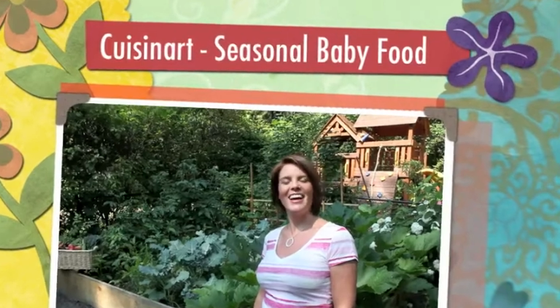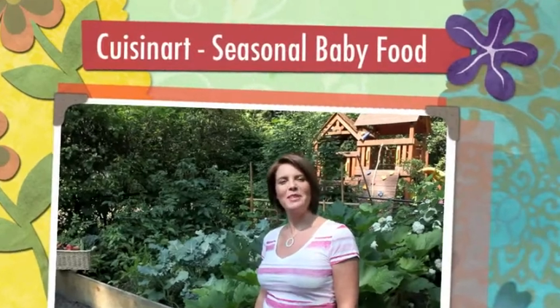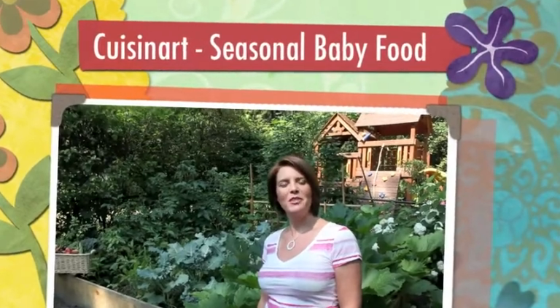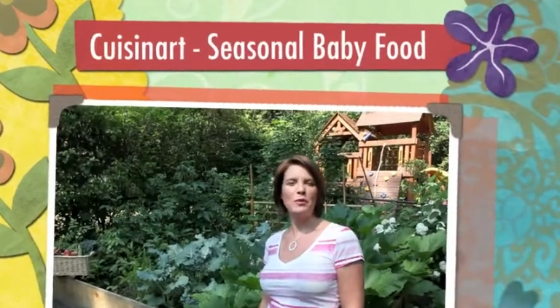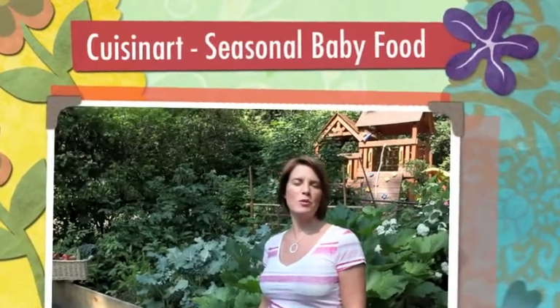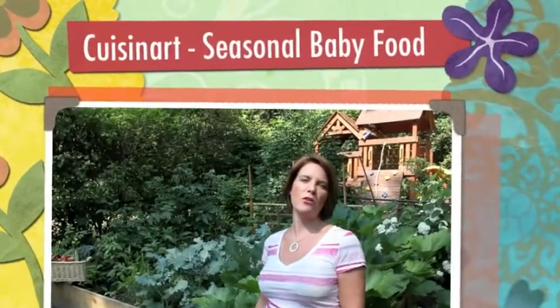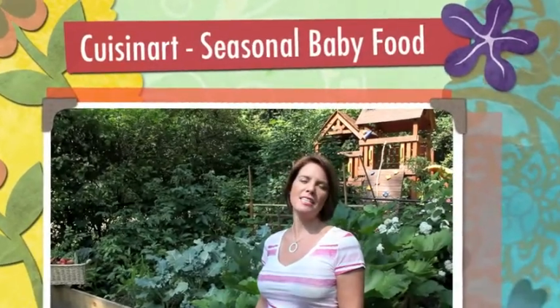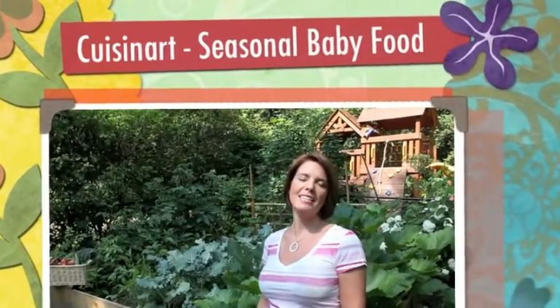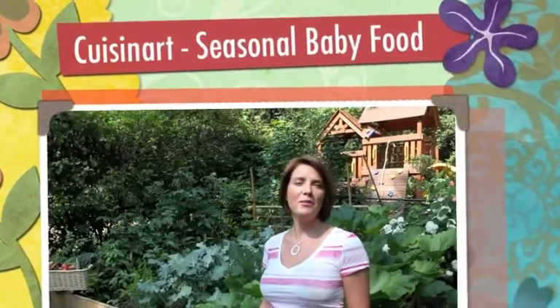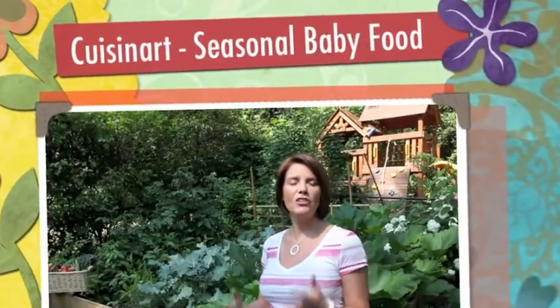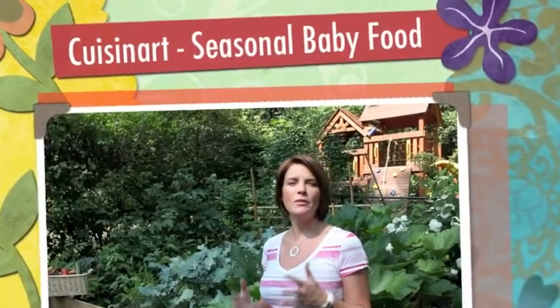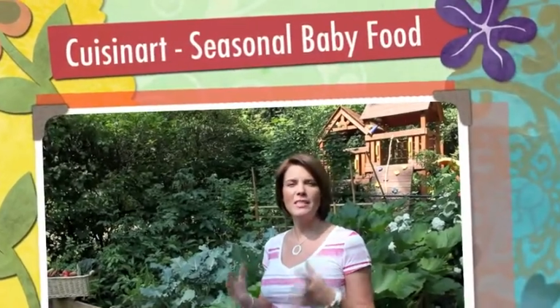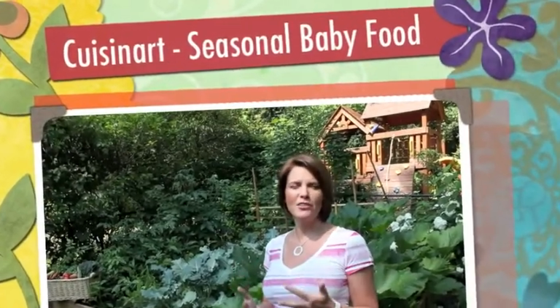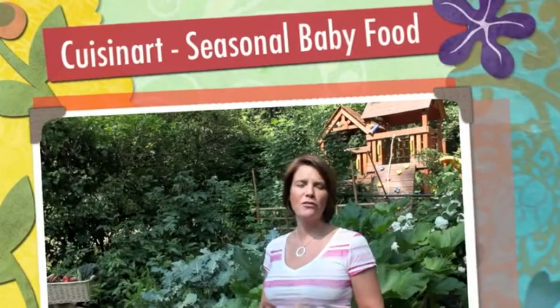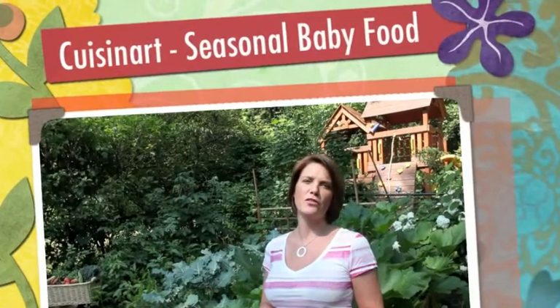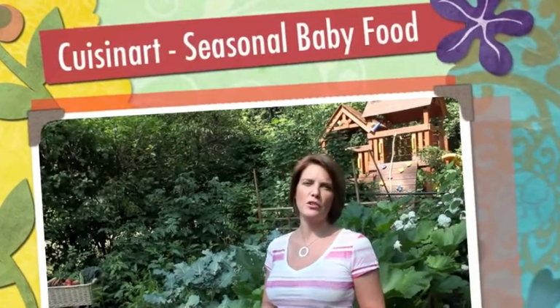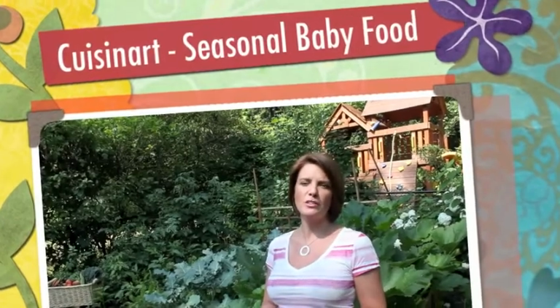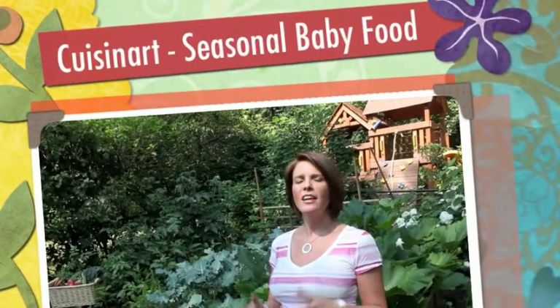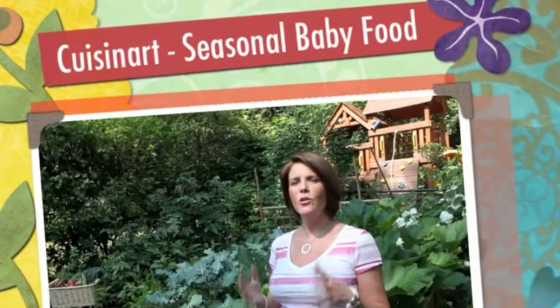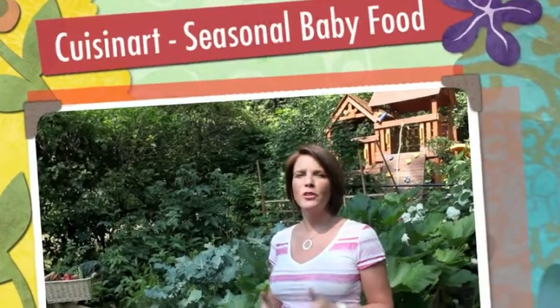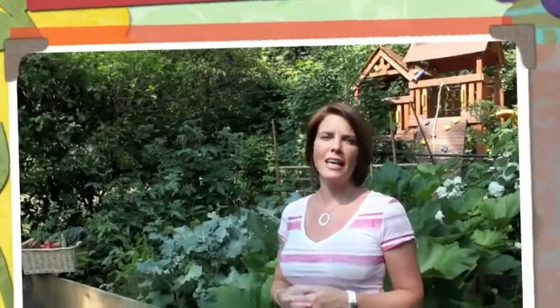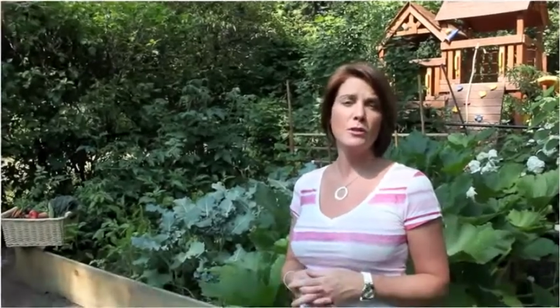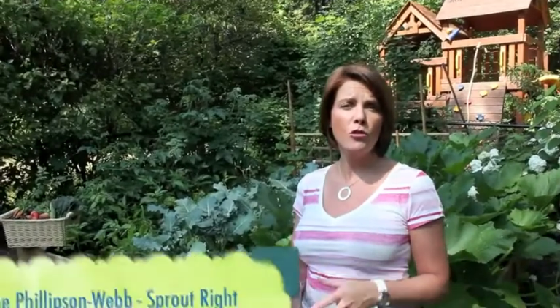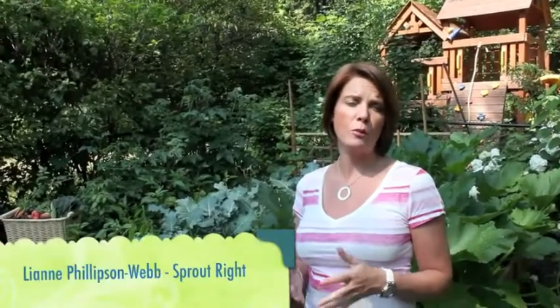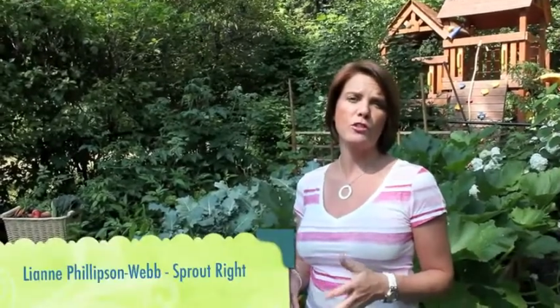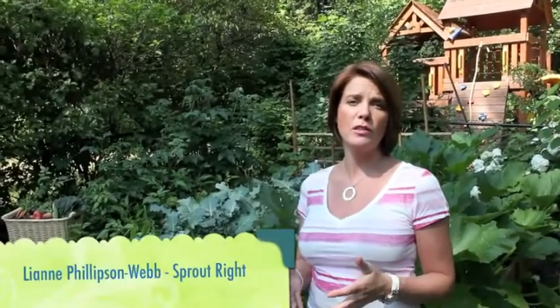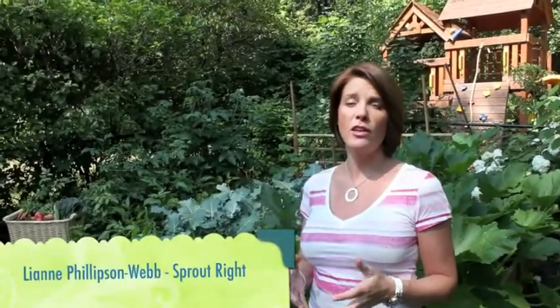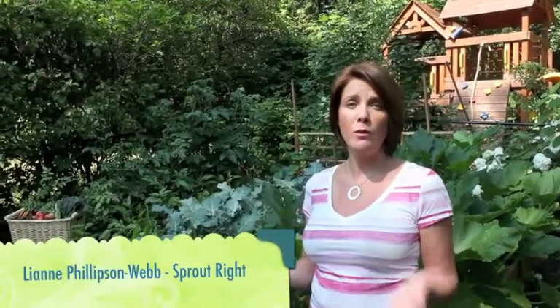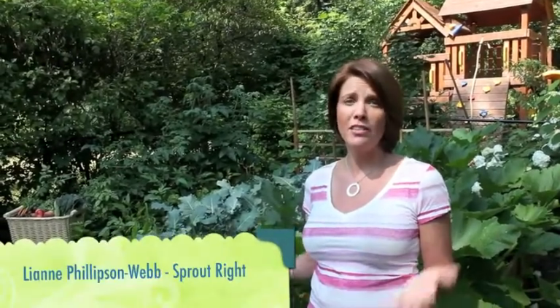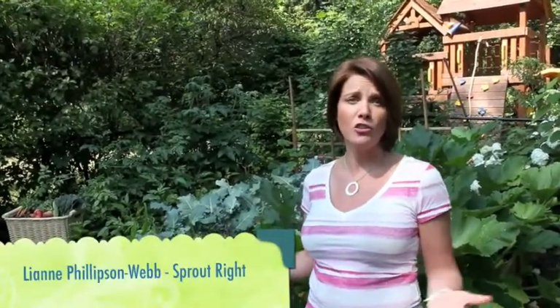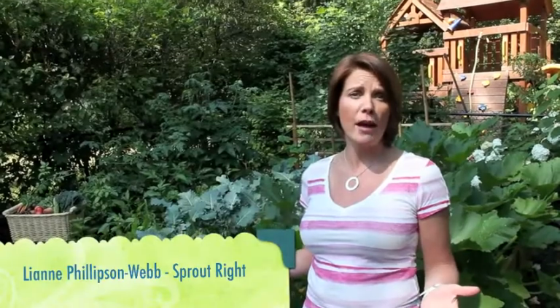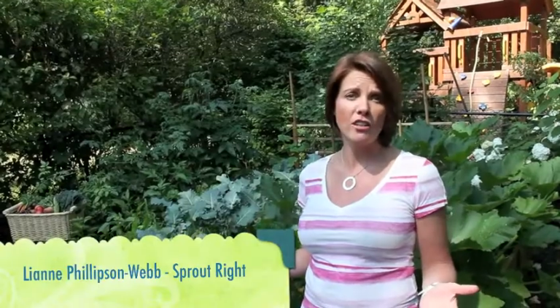Hi, I'm Leanne Philipson Webb from Sprout Right and today I want to talk to you about some seasonal fresh vegetables. It's always great to get as much local produce as possible, and what better than in your own back garden.